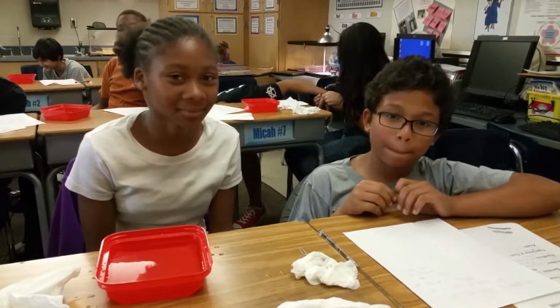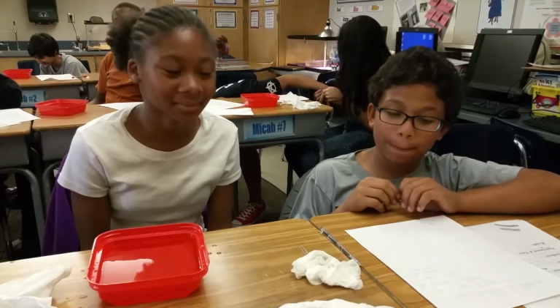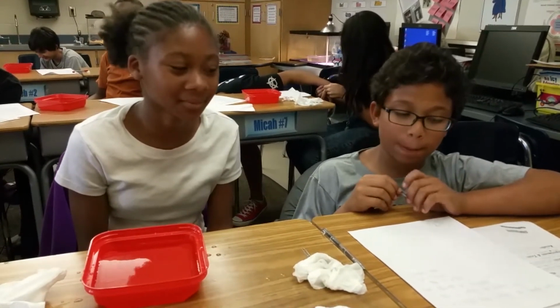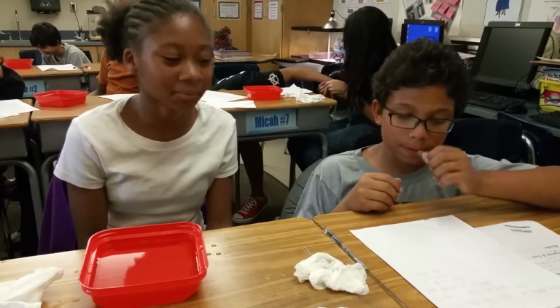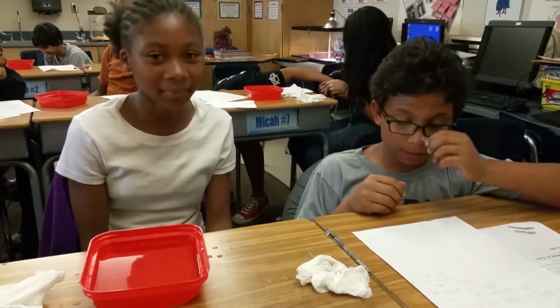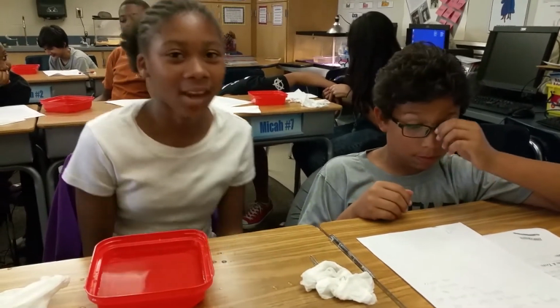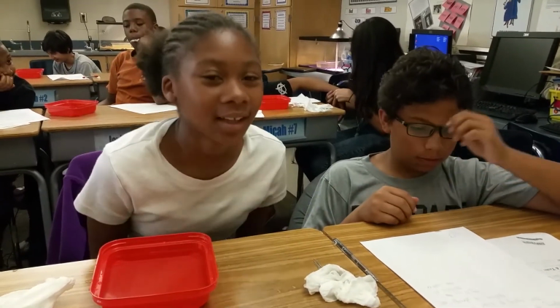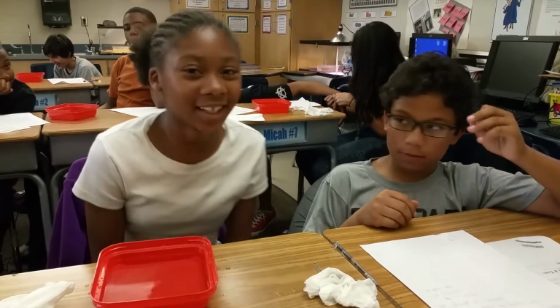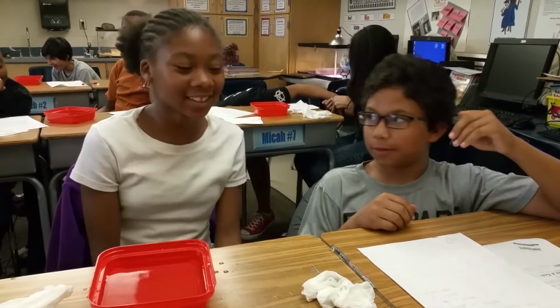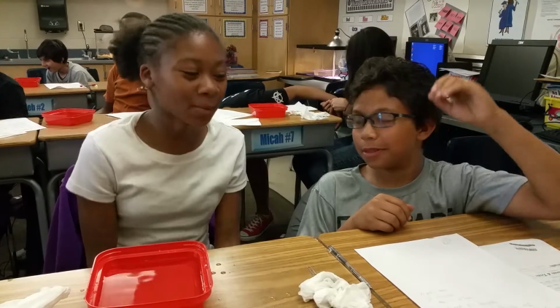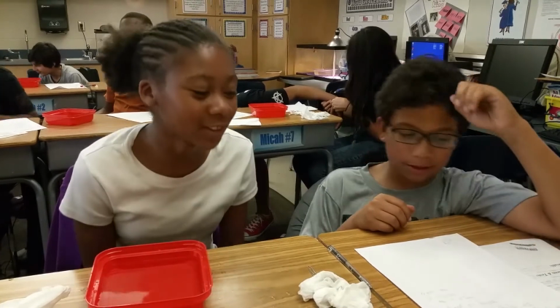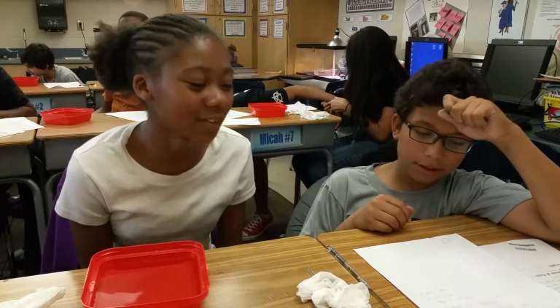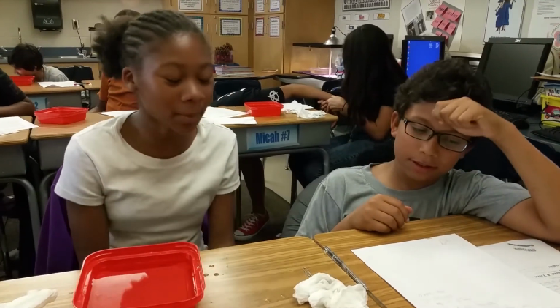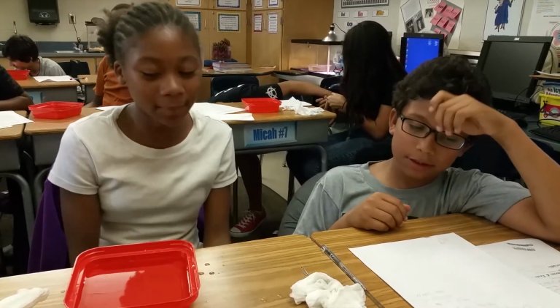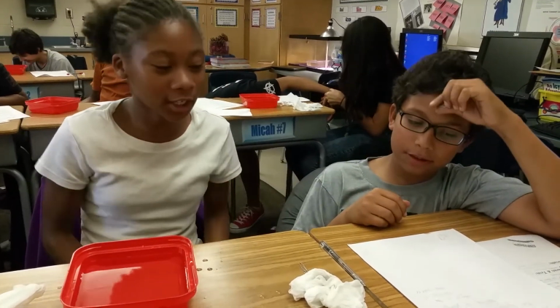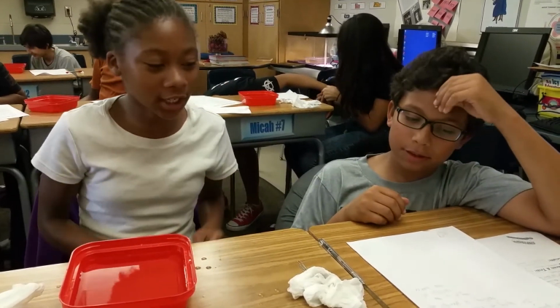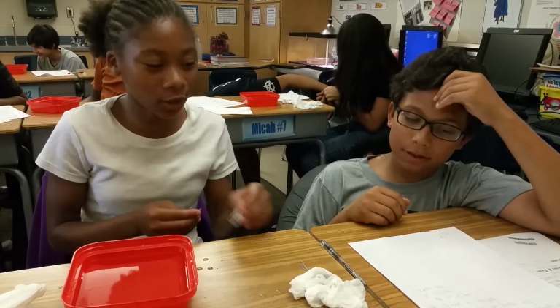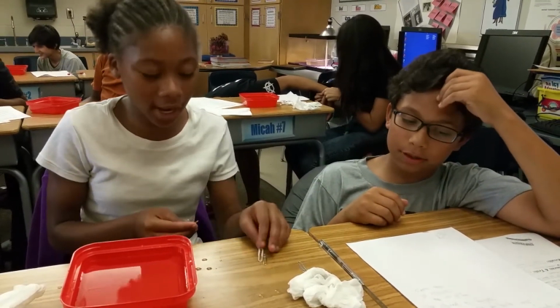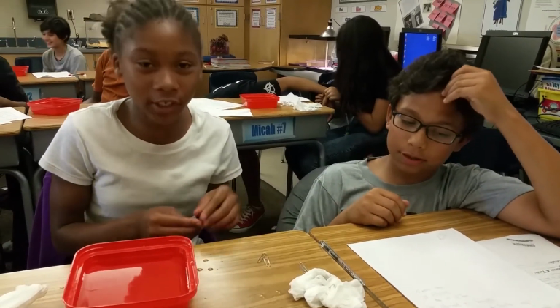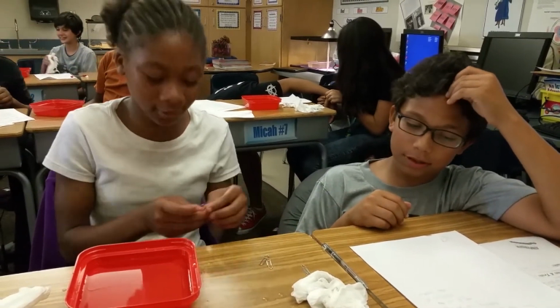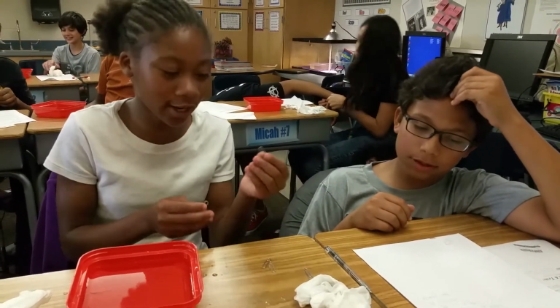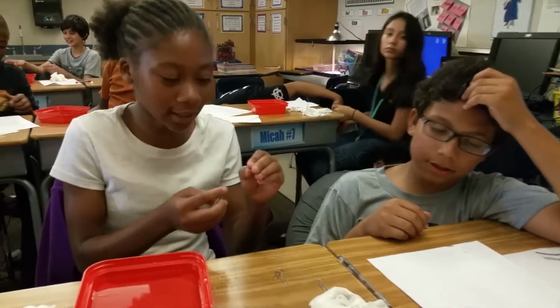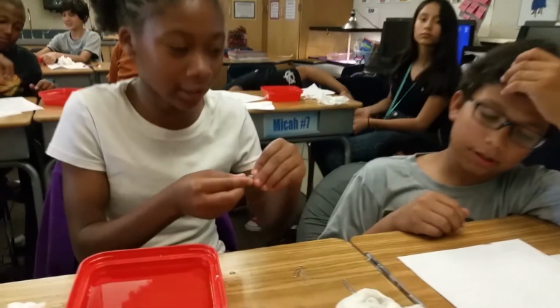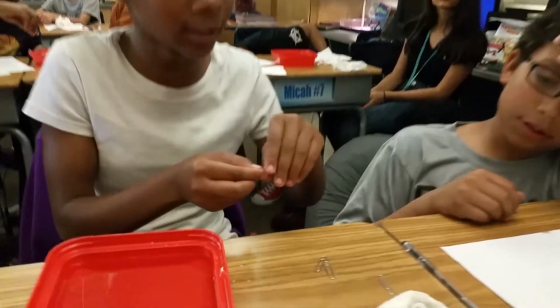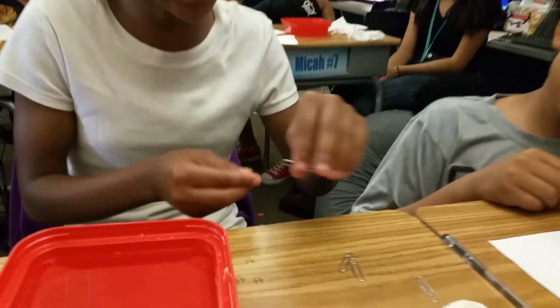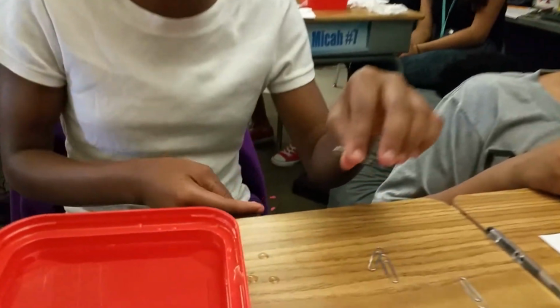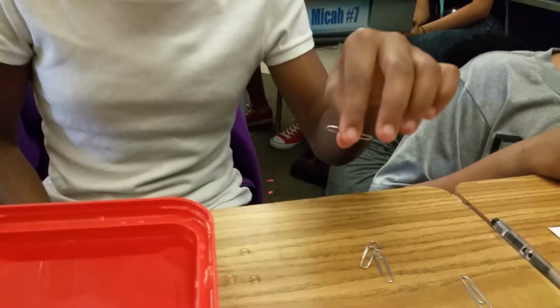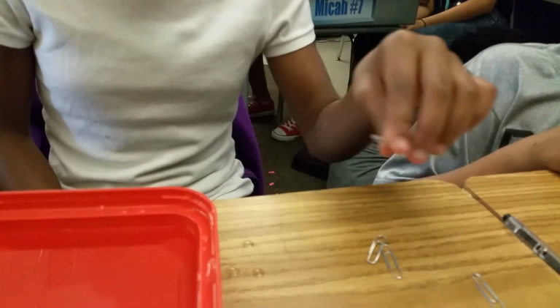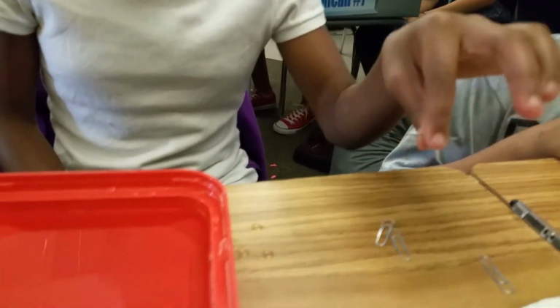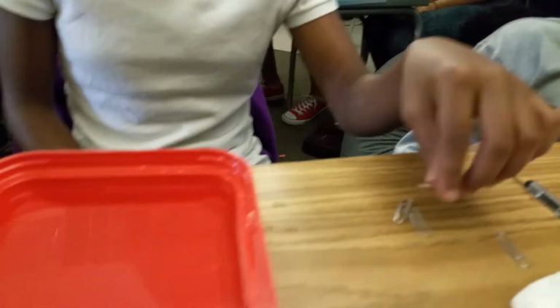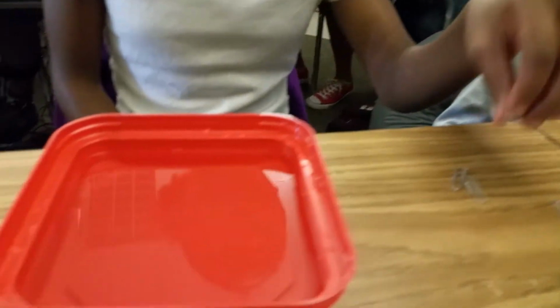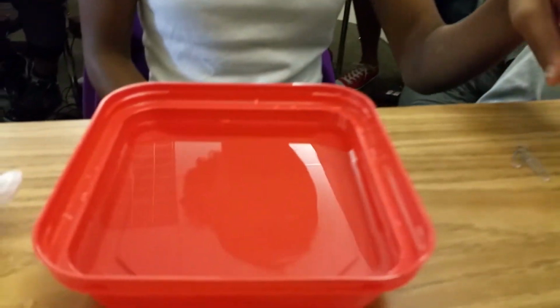Nadia, tell me a little bit about your experiment. Today I'm going to float this paper clip. I'm going to float it by holding it straight, parallel, and I'm going to lay it flat on the water surface.